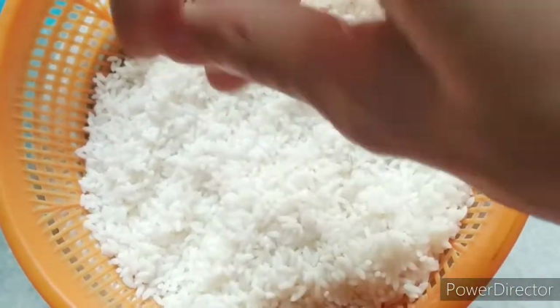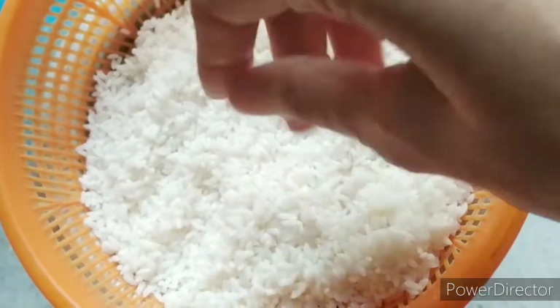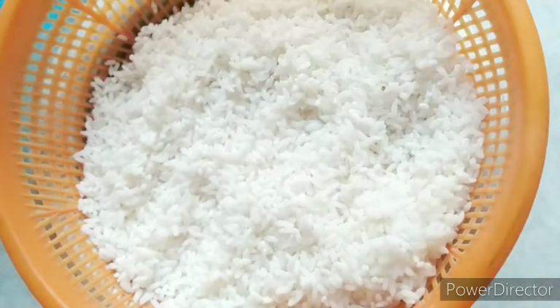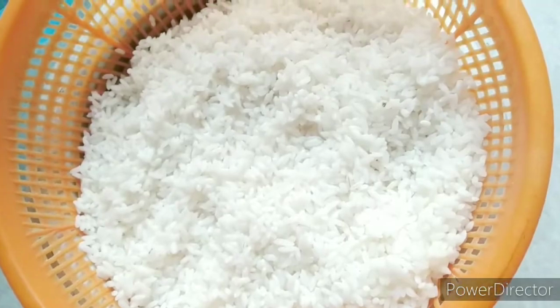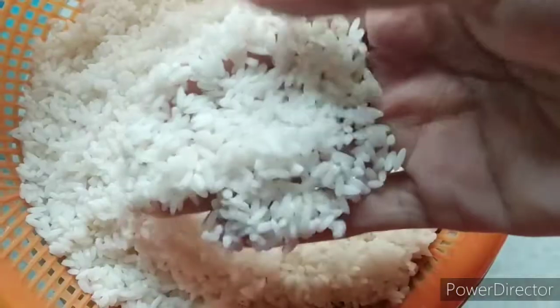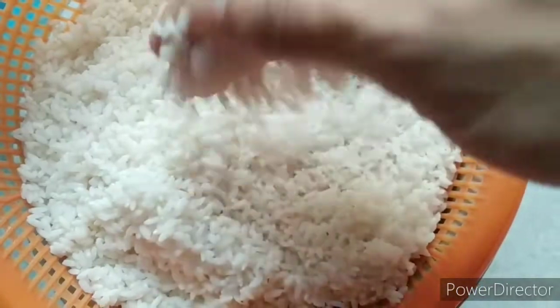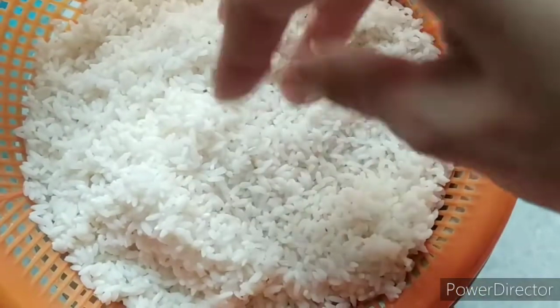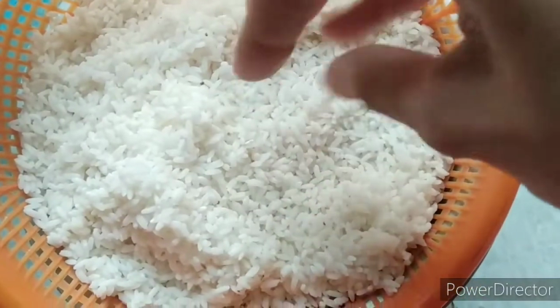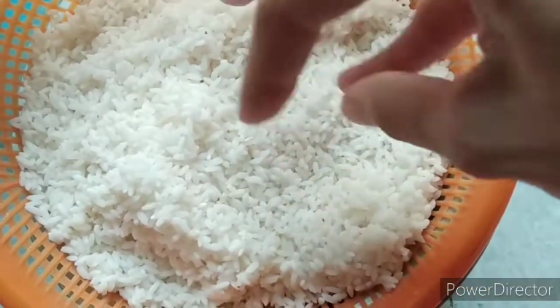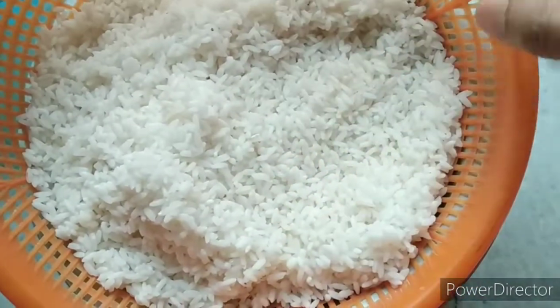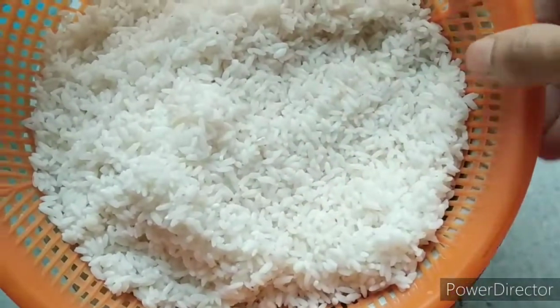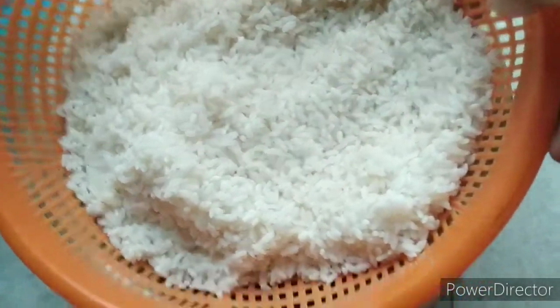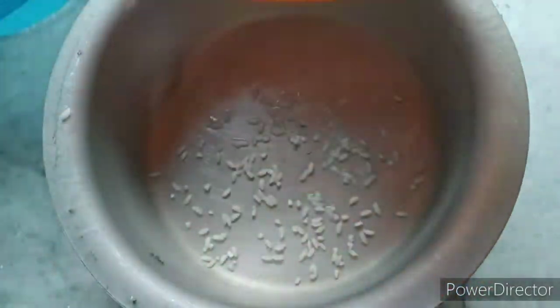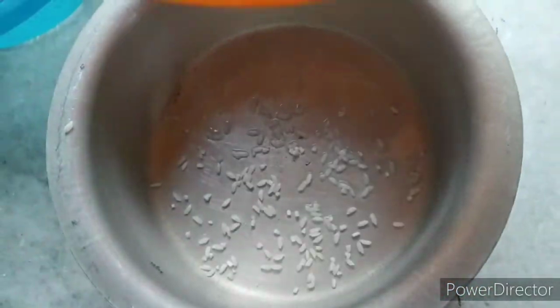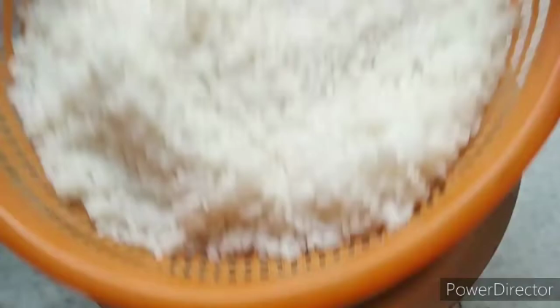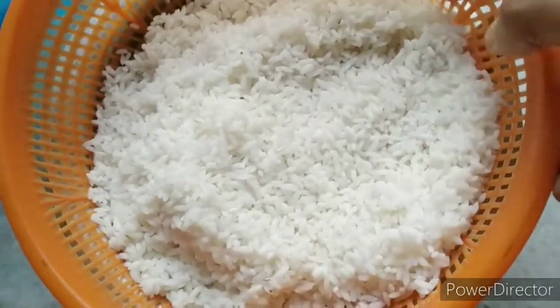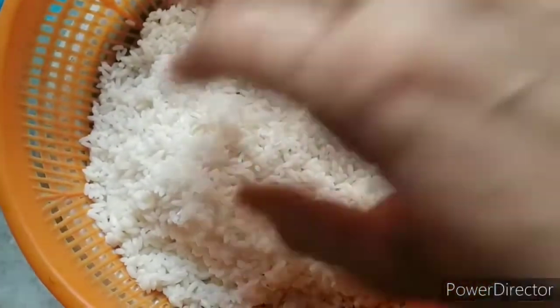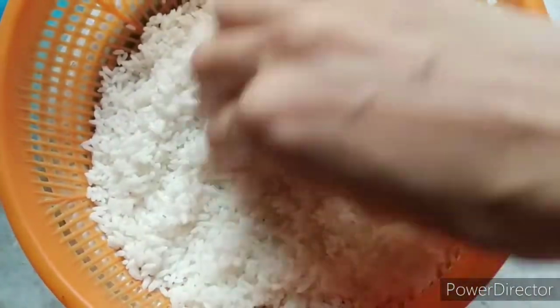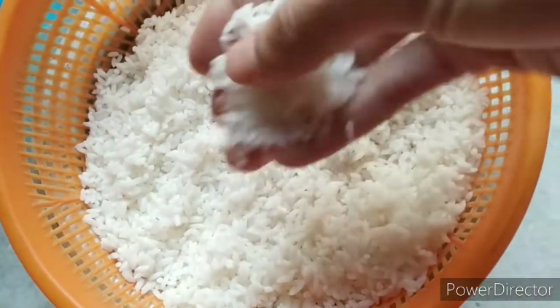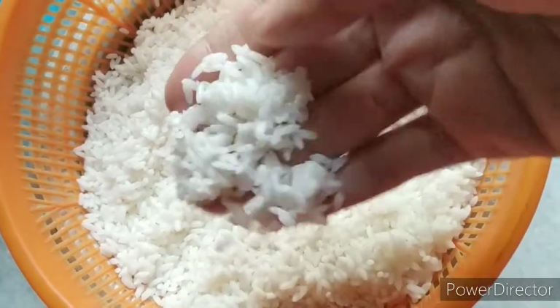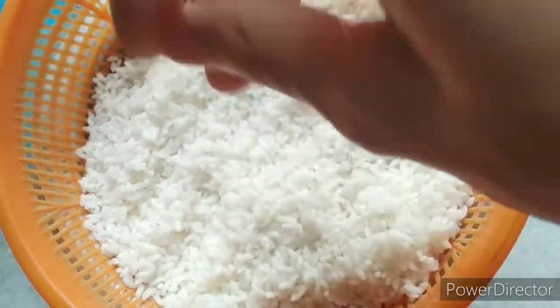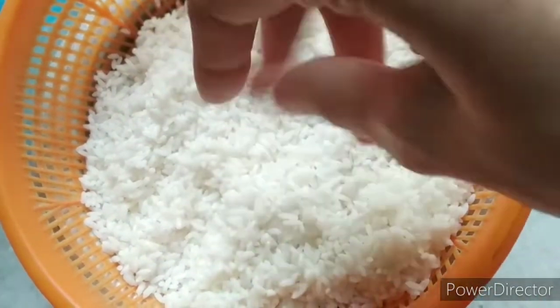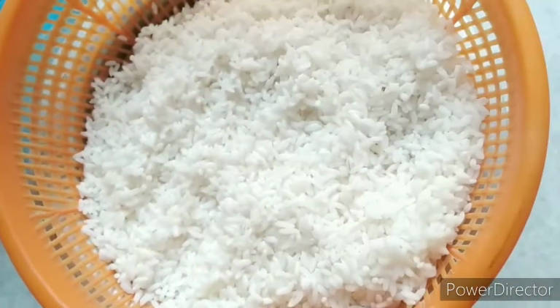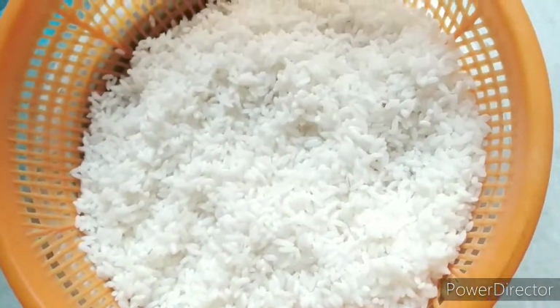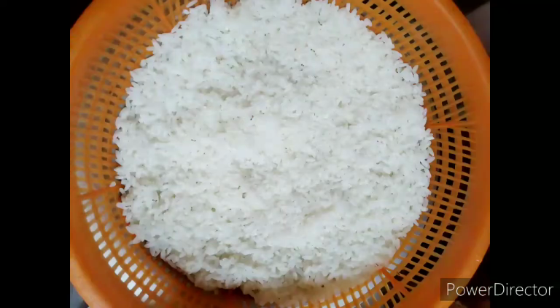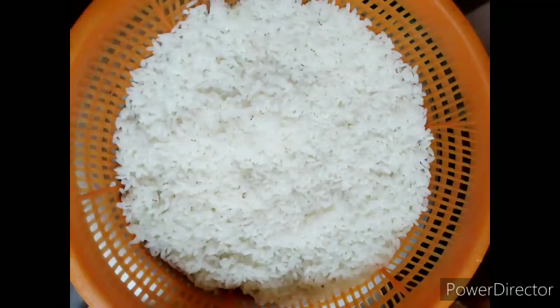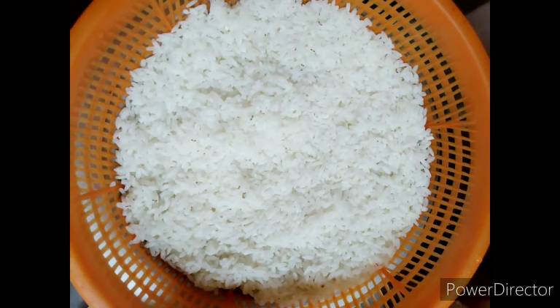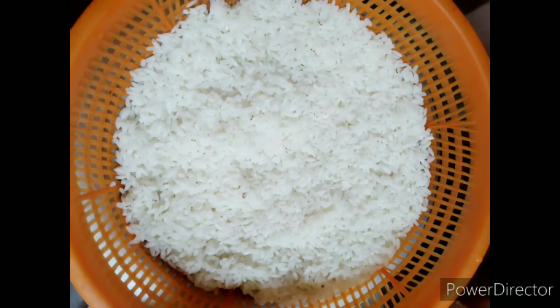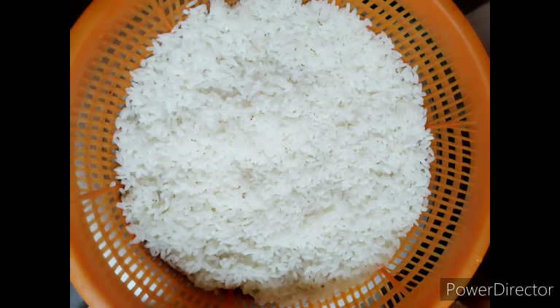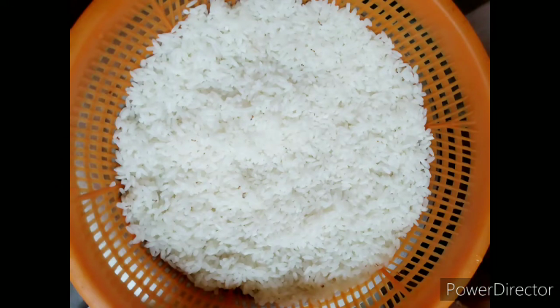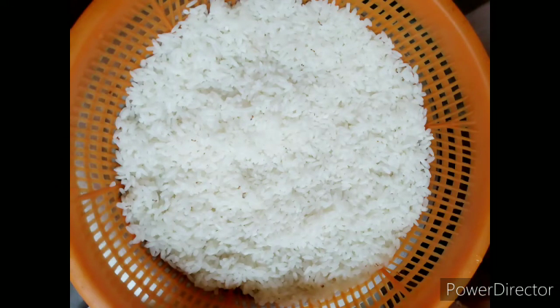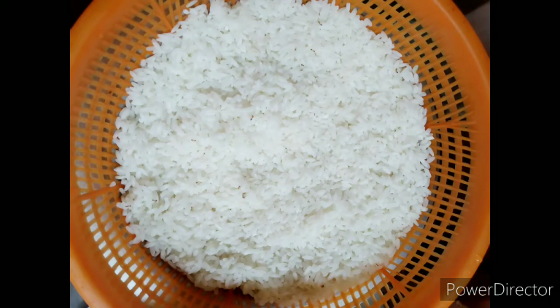If the chicken is running too much, there is no problem. No need to wash the chicken in the water. Simply put it in a net and wash the chicken. No need to dry the chicken.